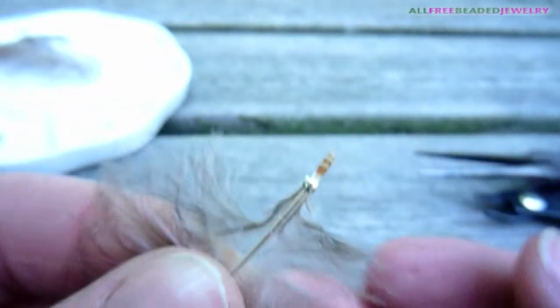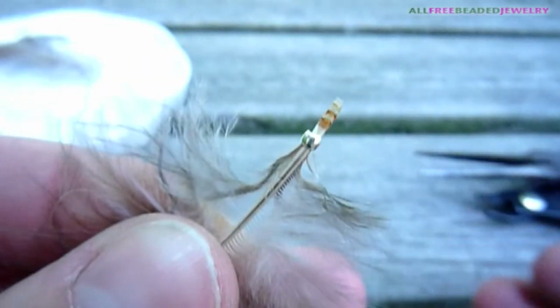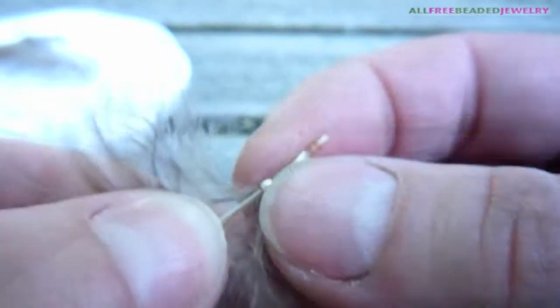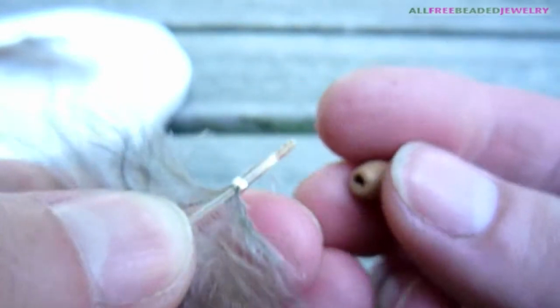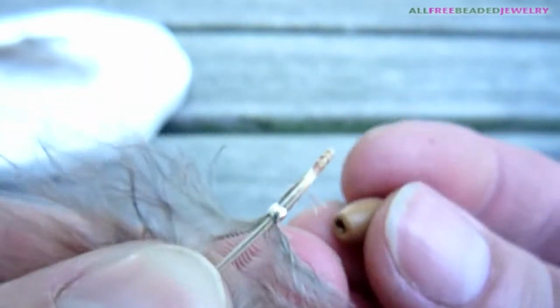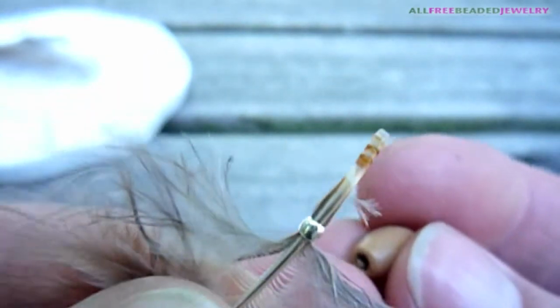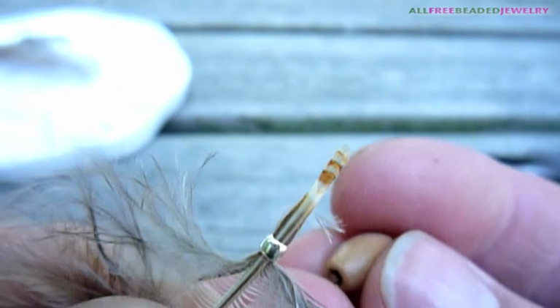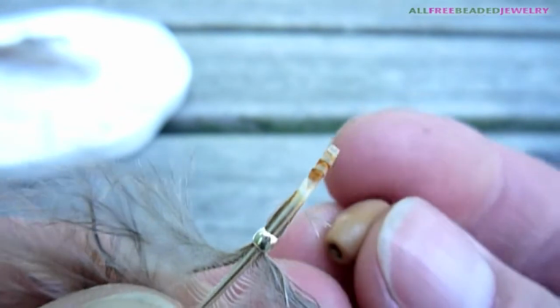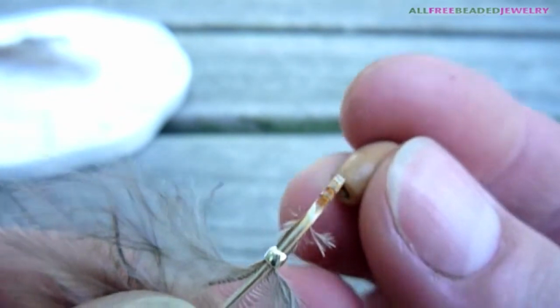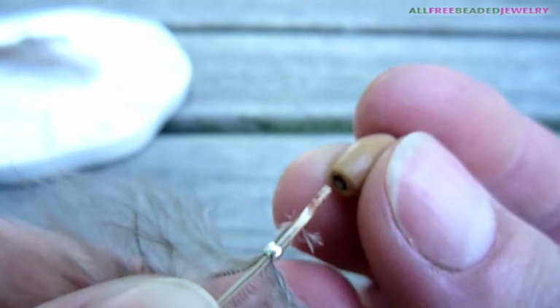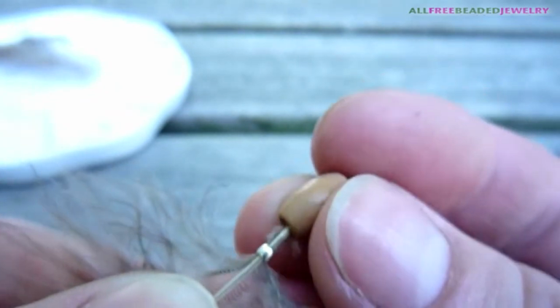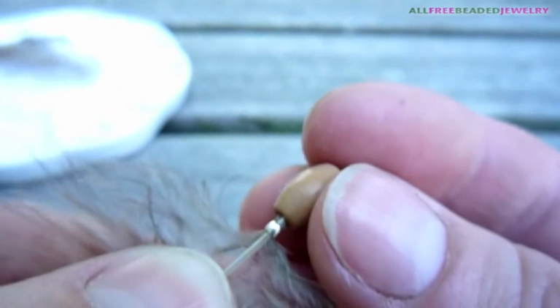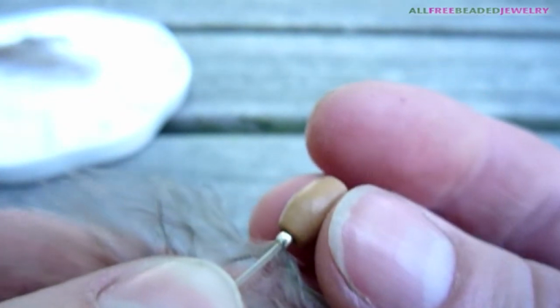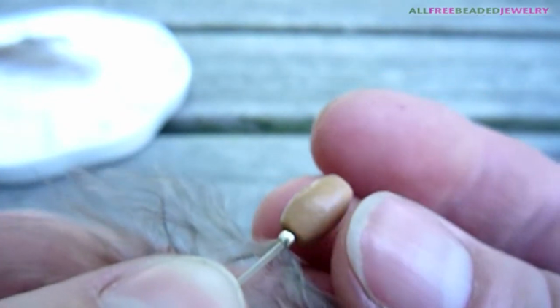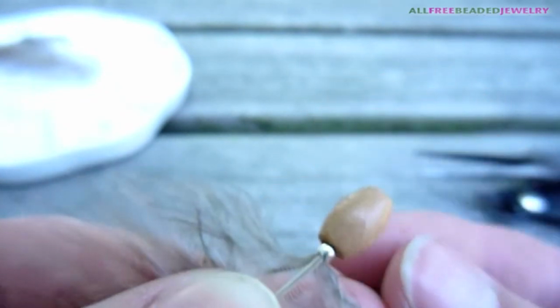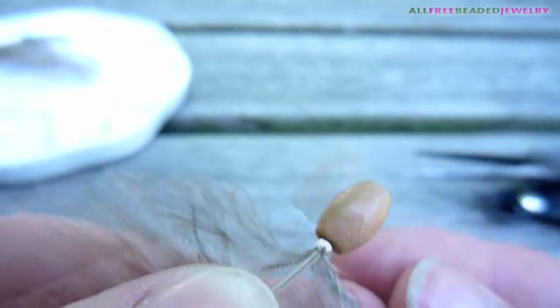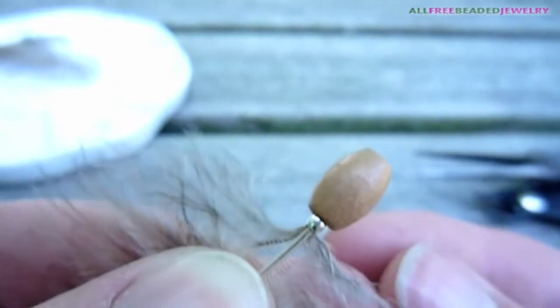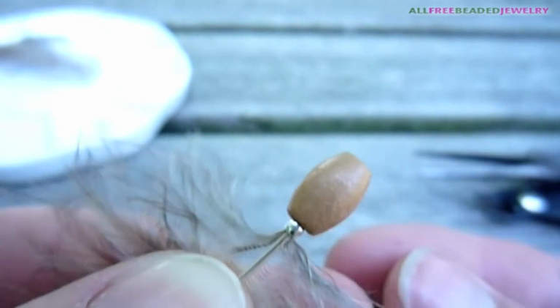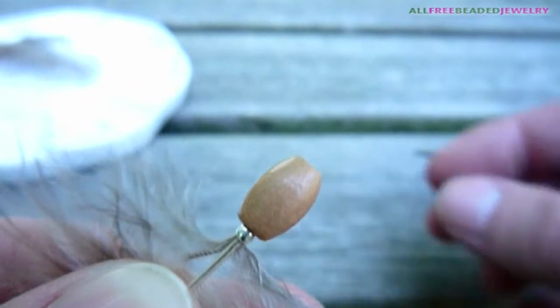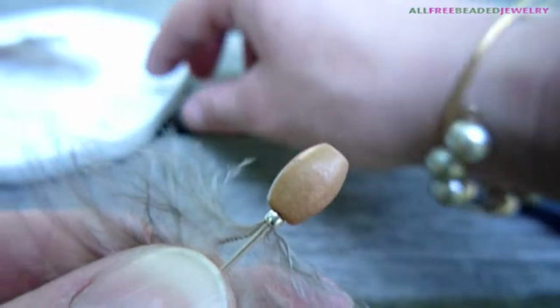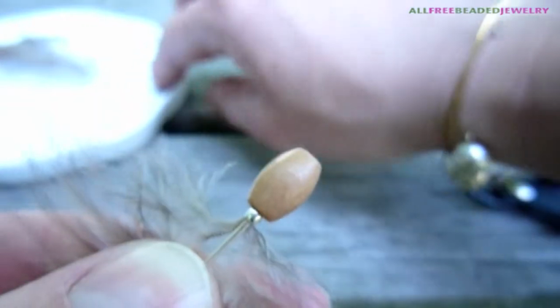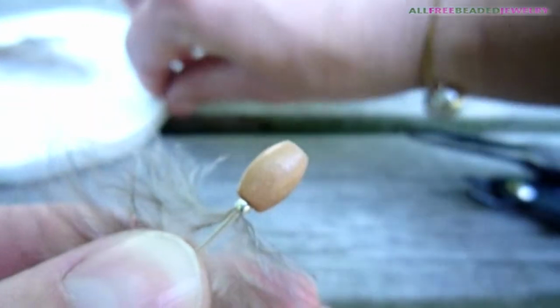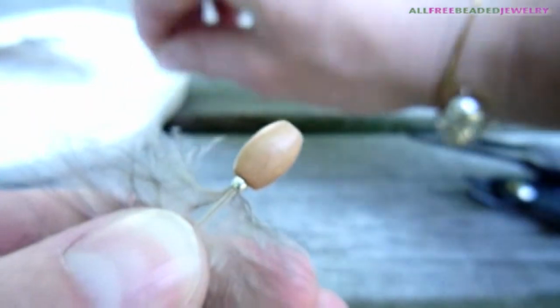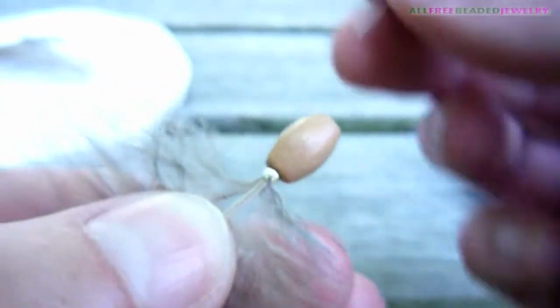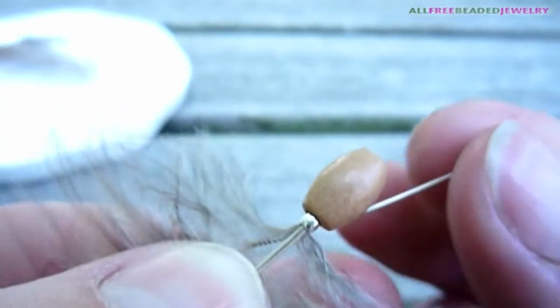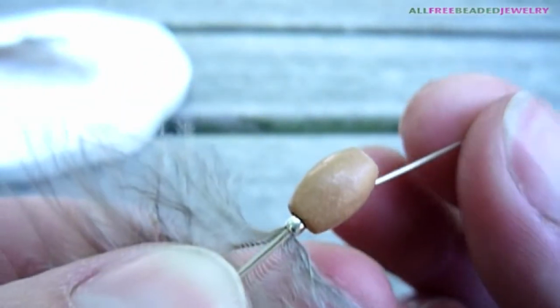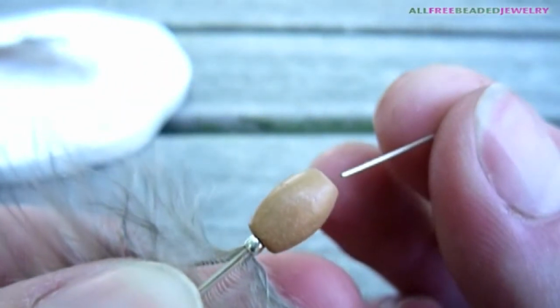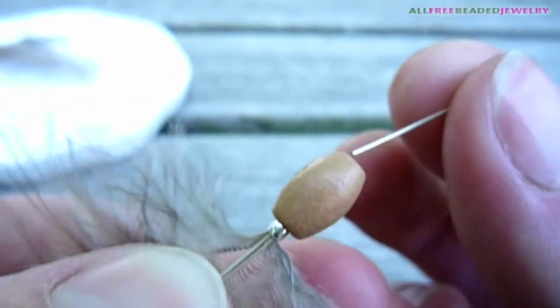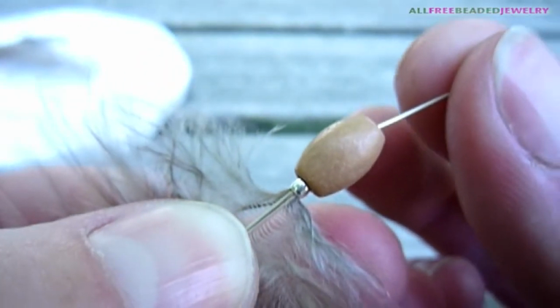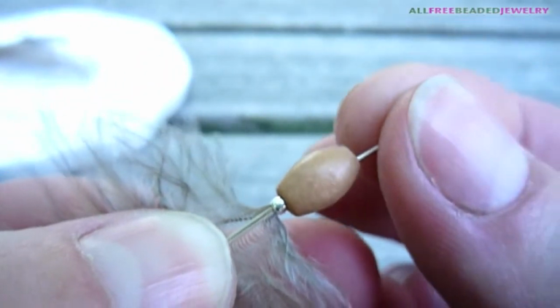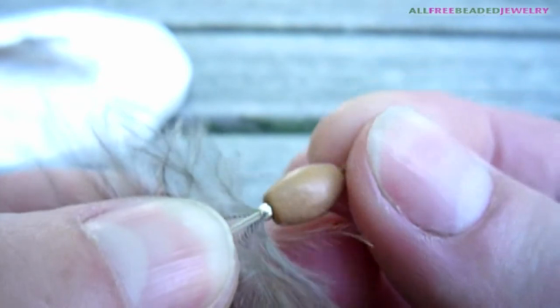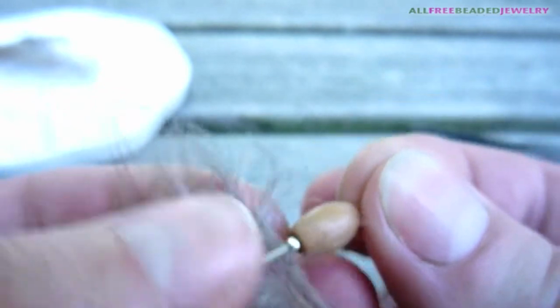Slide a crimp bead and a wooden bead on a feather. Slide an eye pin through the beads and adjust the eye of the eye pin above the quill of the feather.